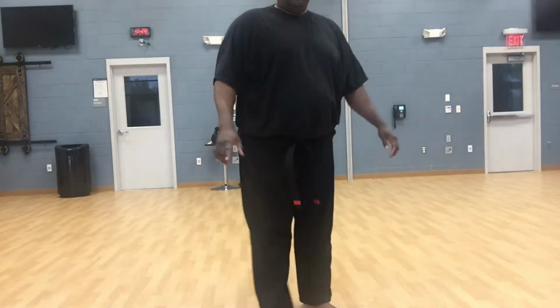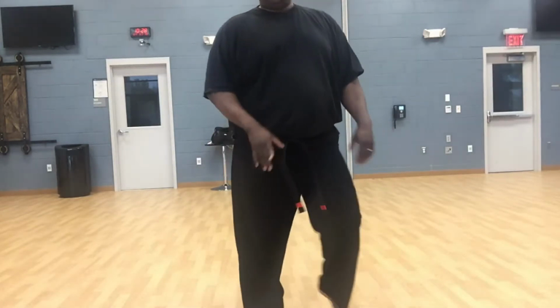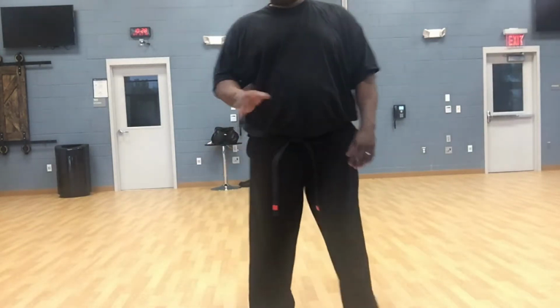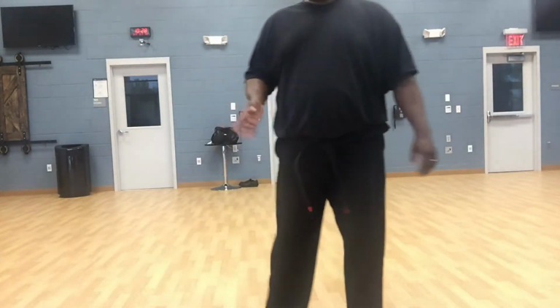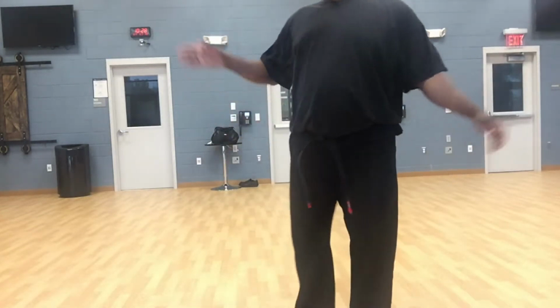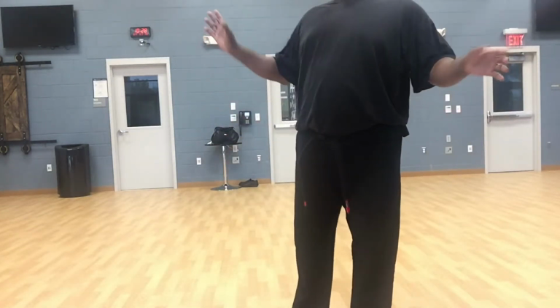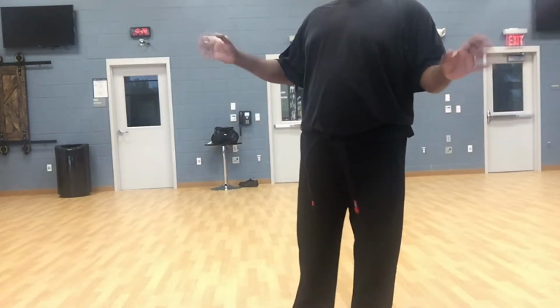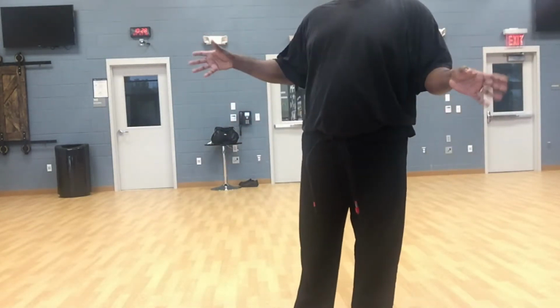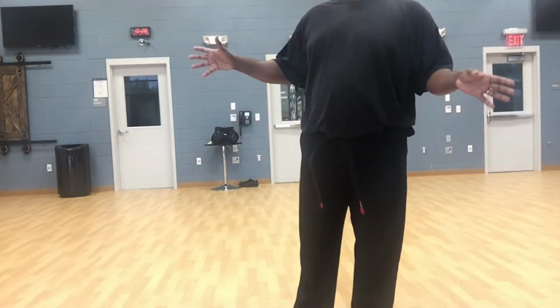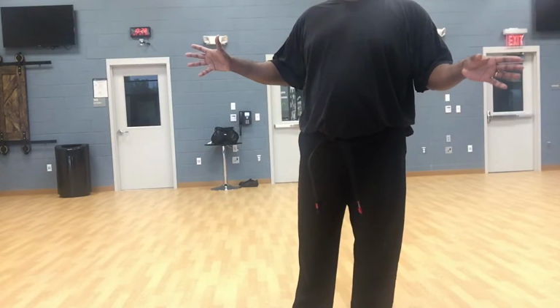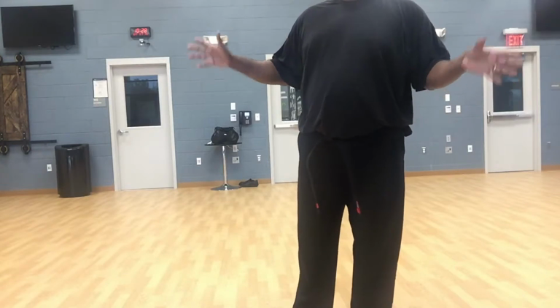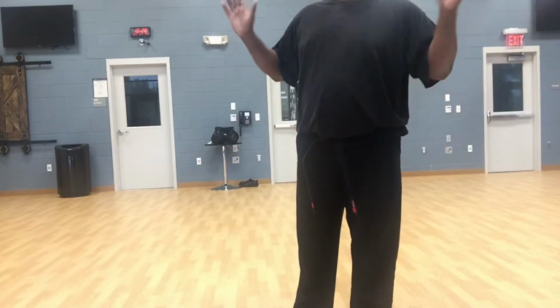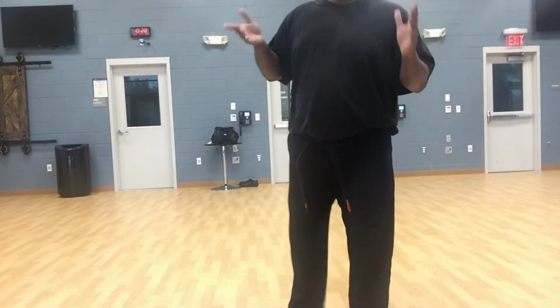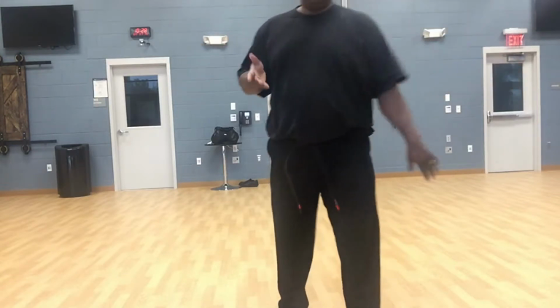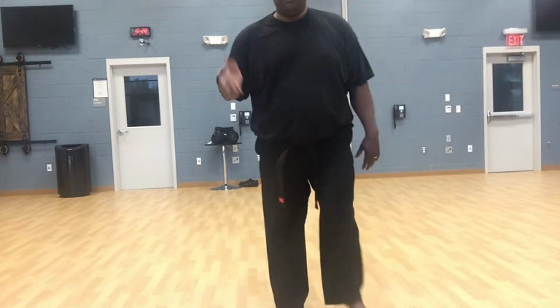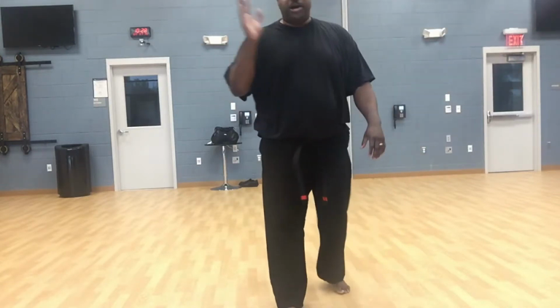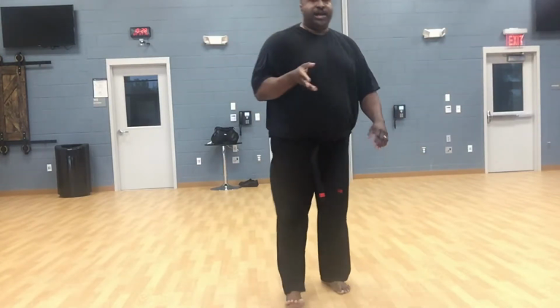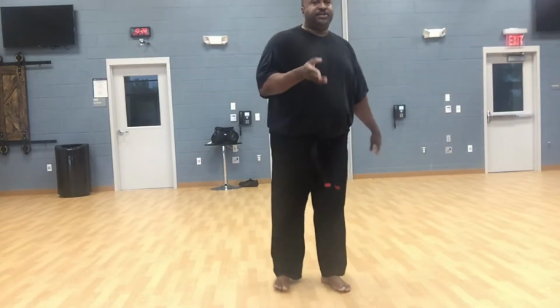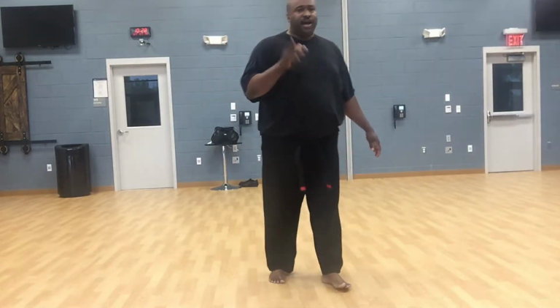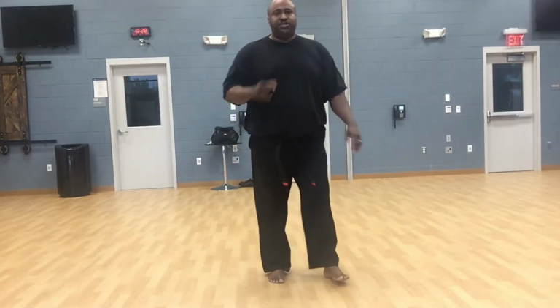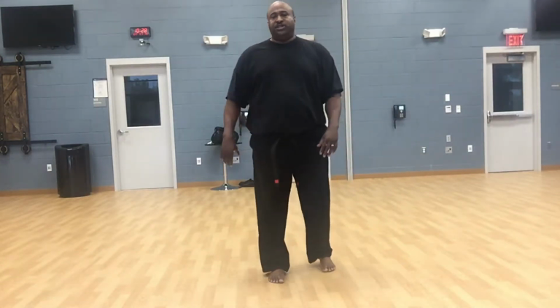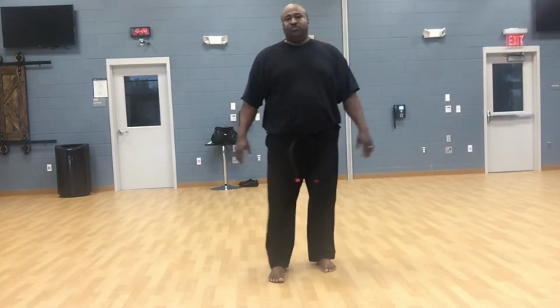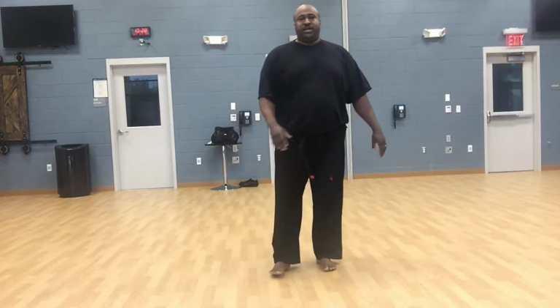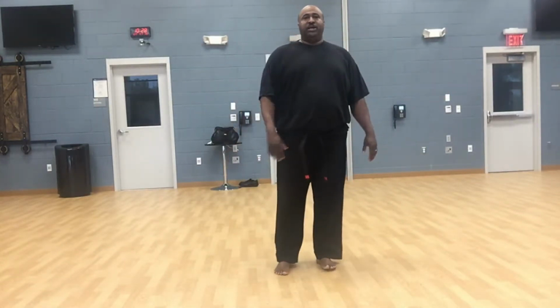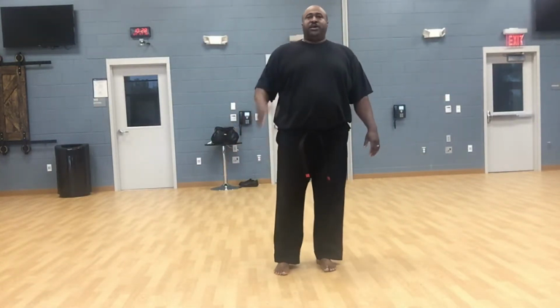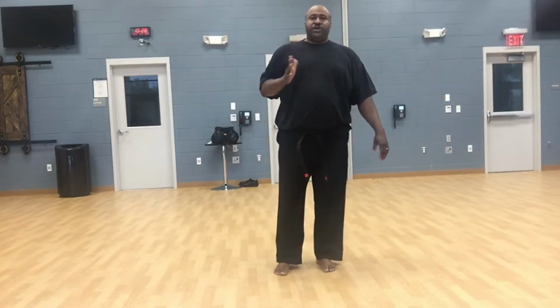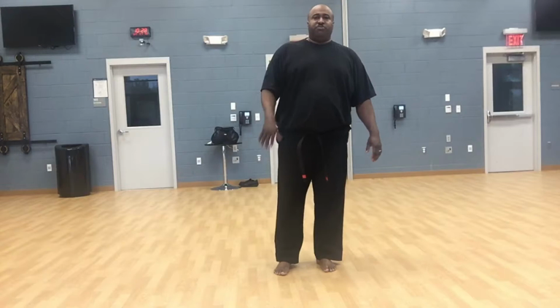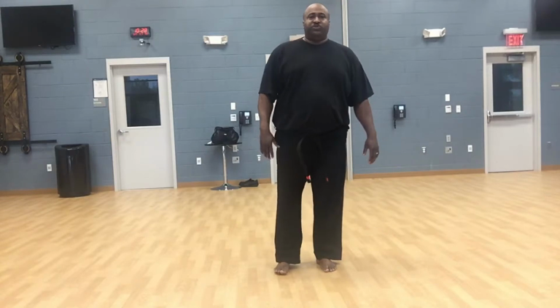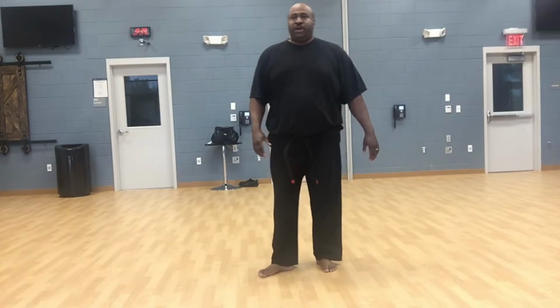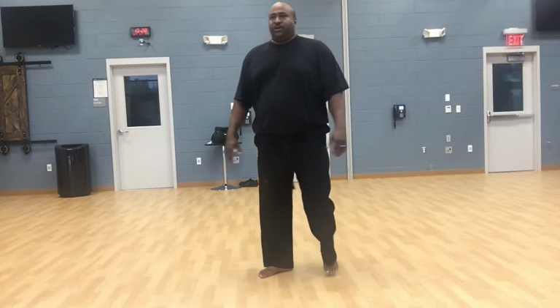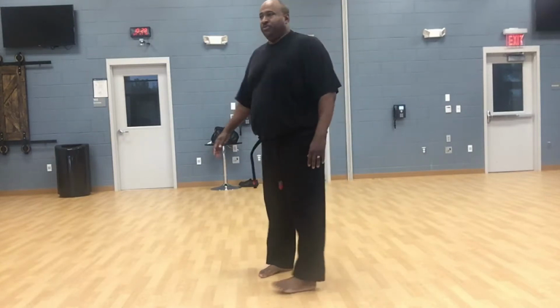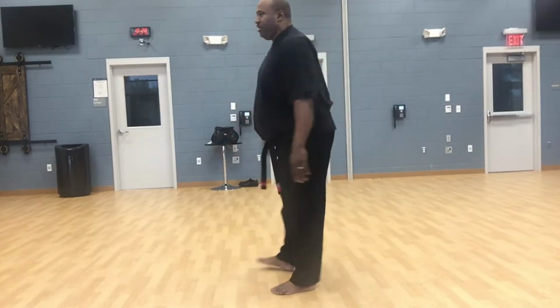Normally I say it doesn't matter, but in my class I'm insisting that you do the back kick, so you get some practice with the back kick.